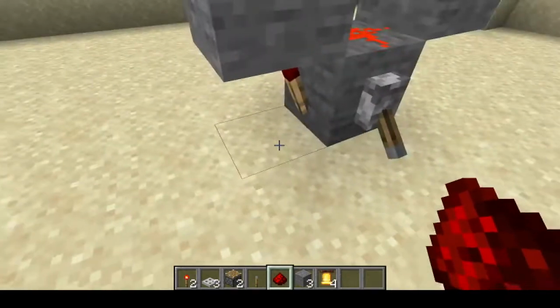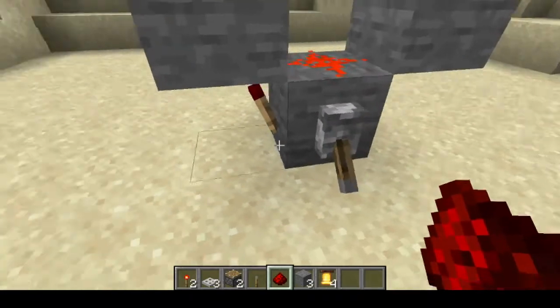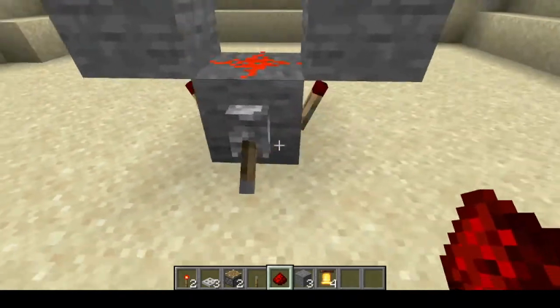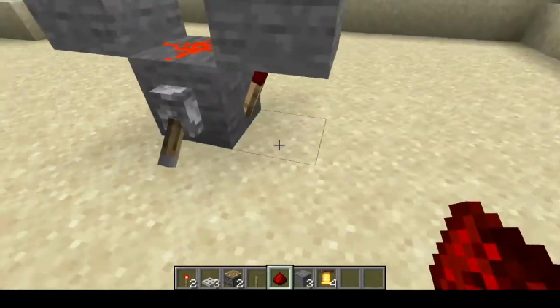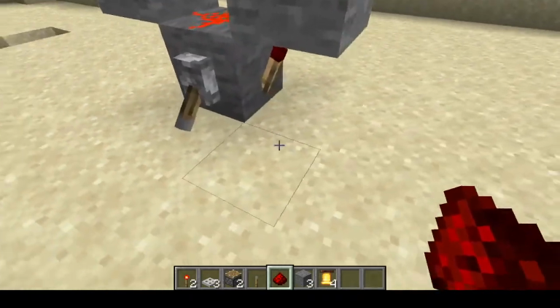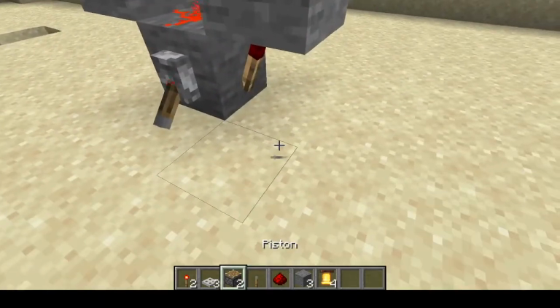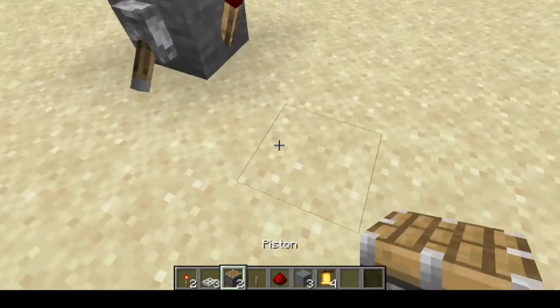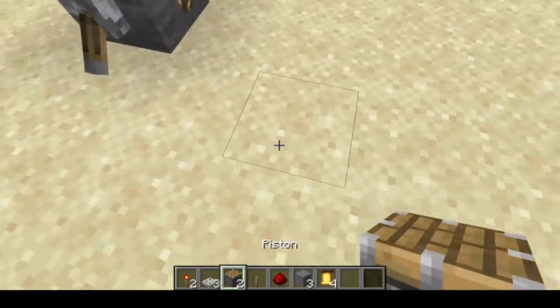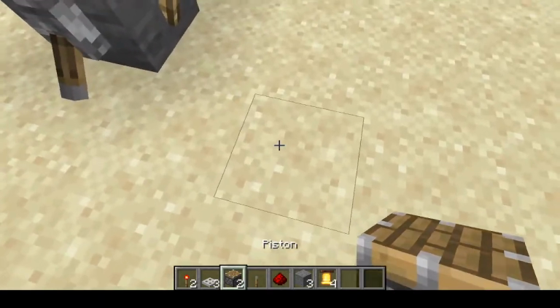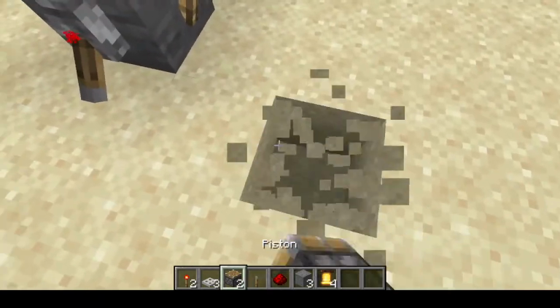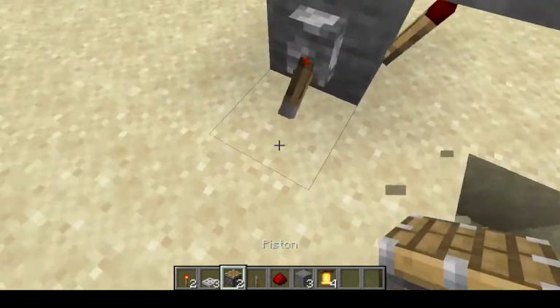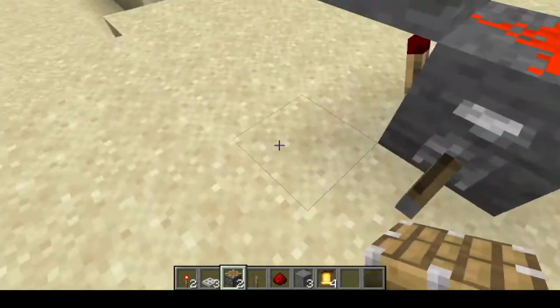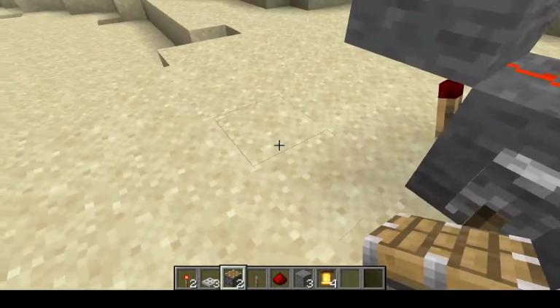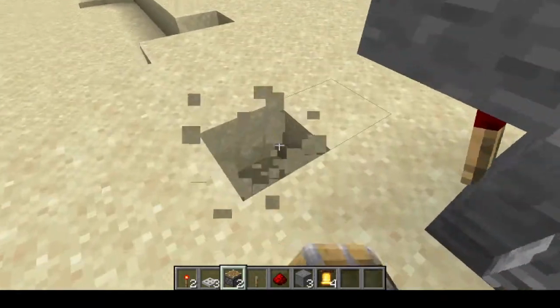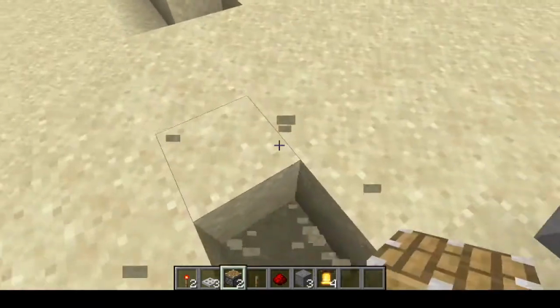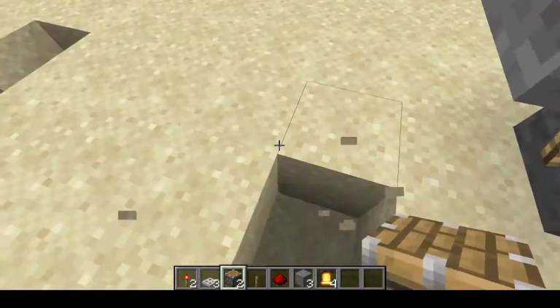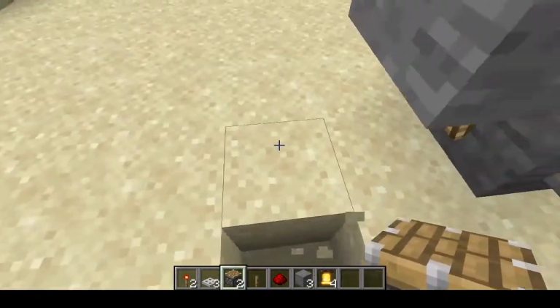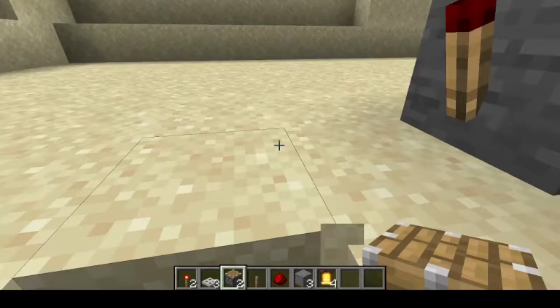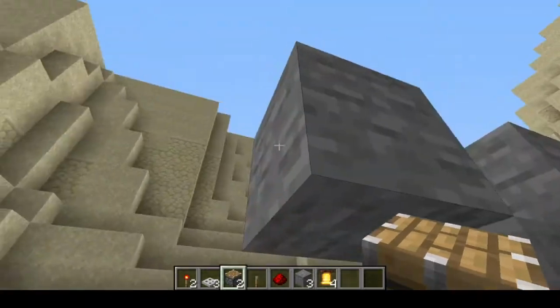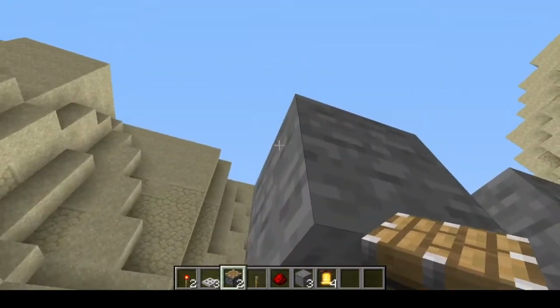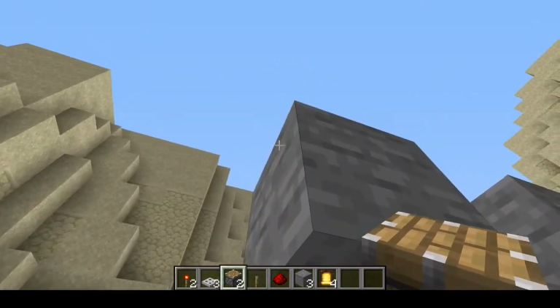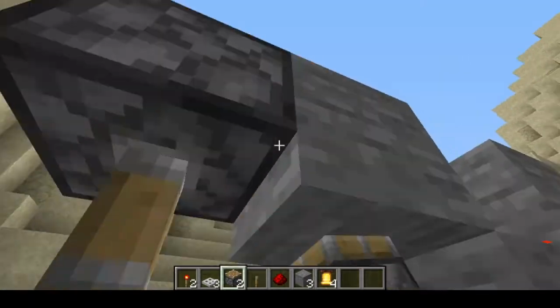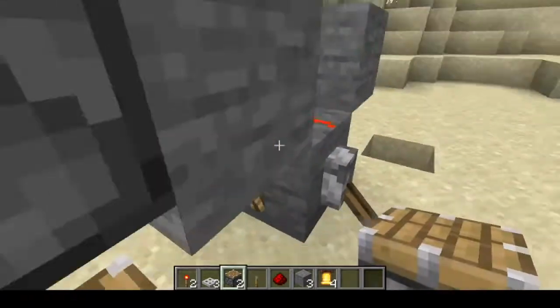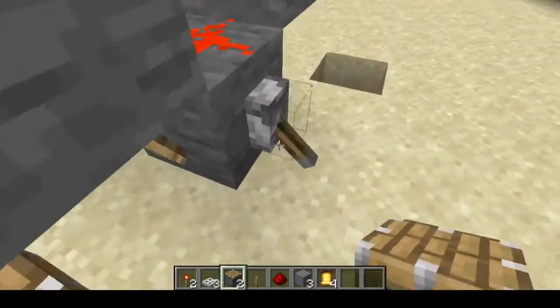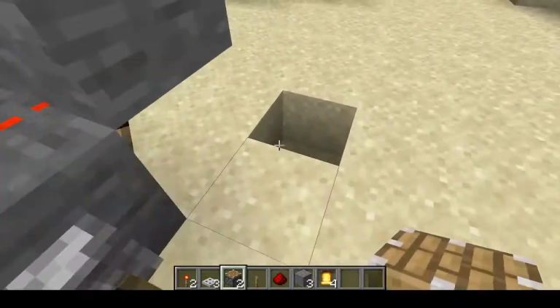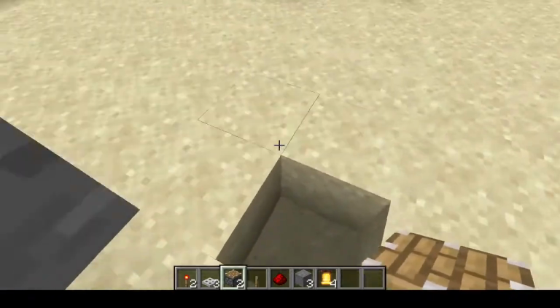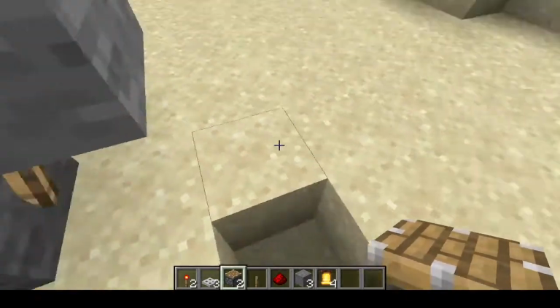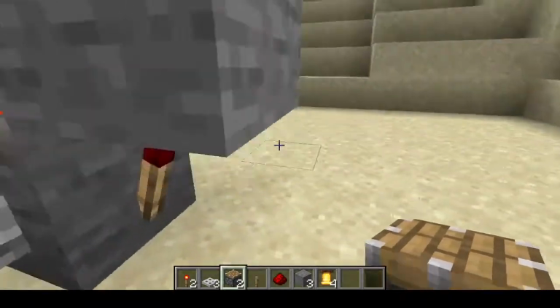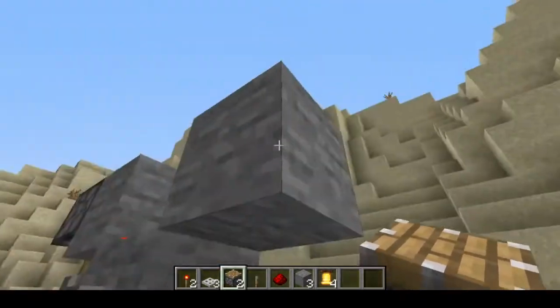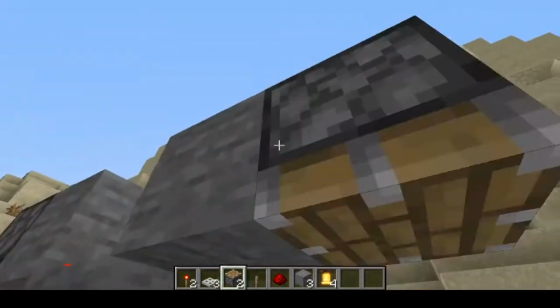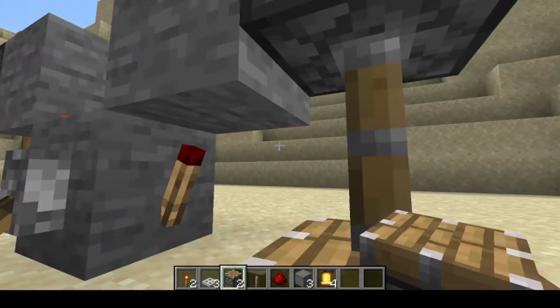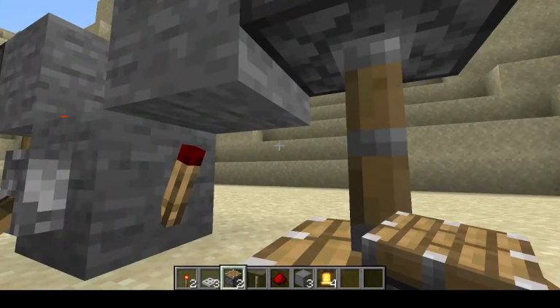That's great. Now you need to dig two holes here, go into the holes, and place two pistons on either side of them. Great job.